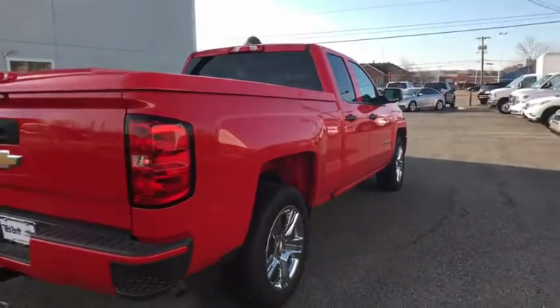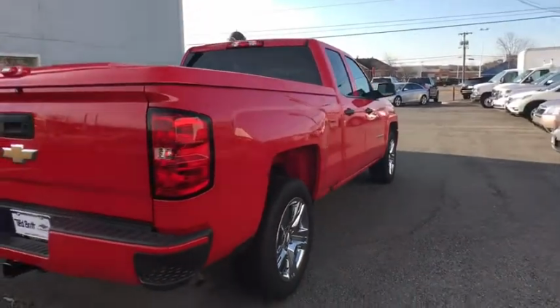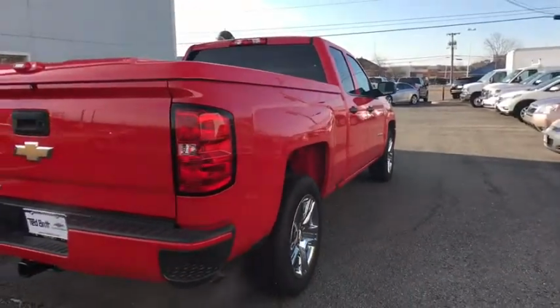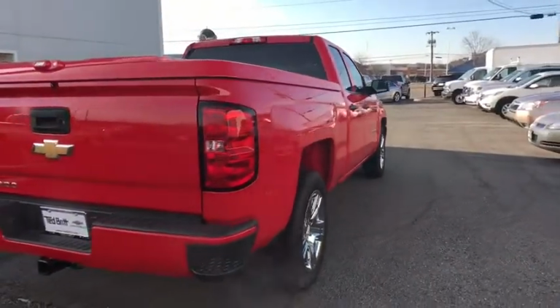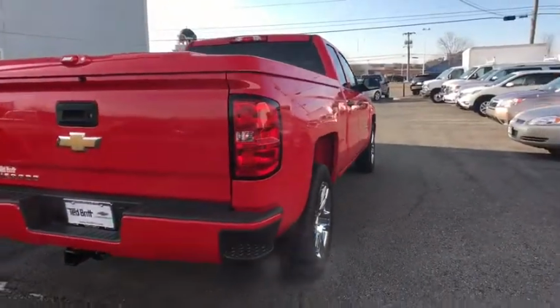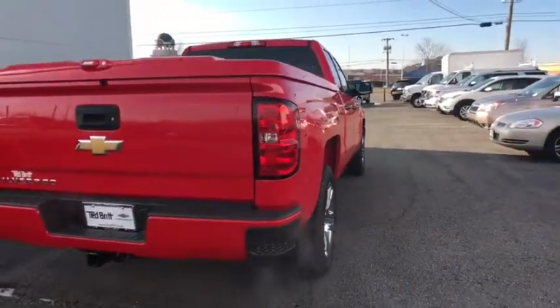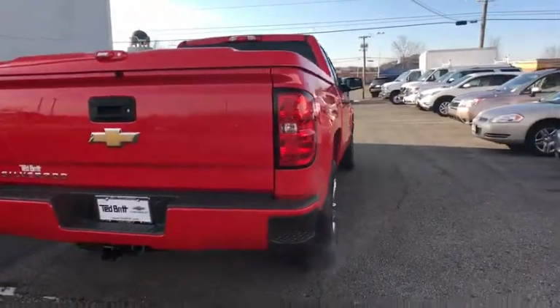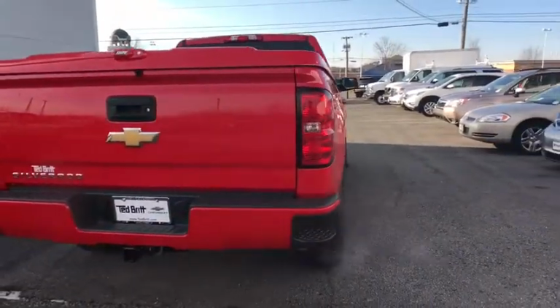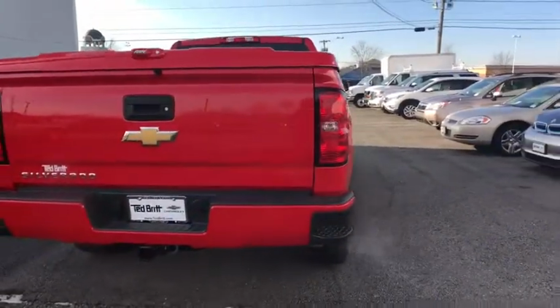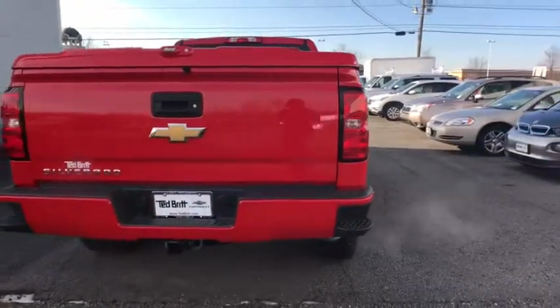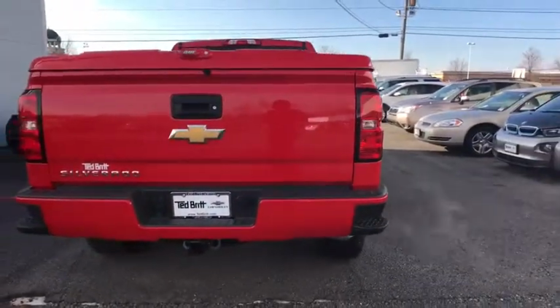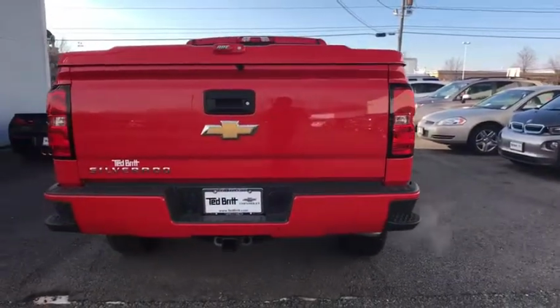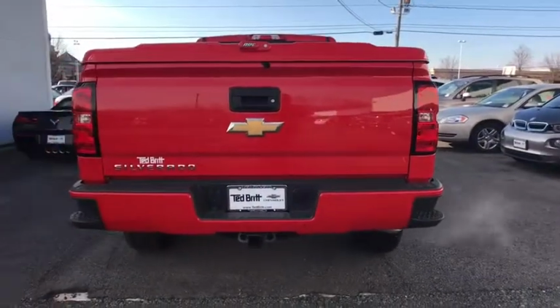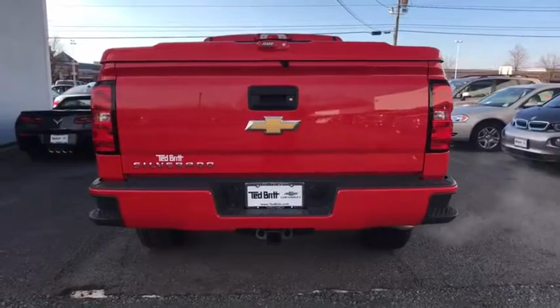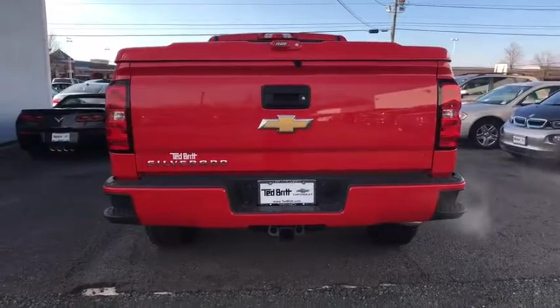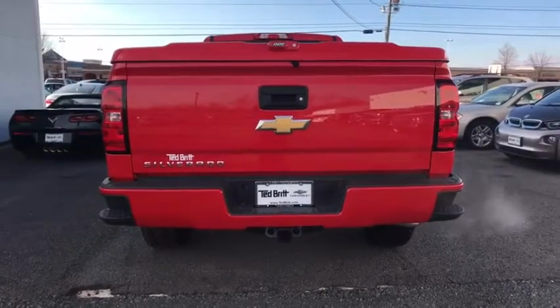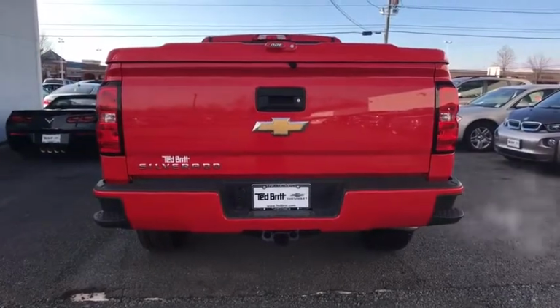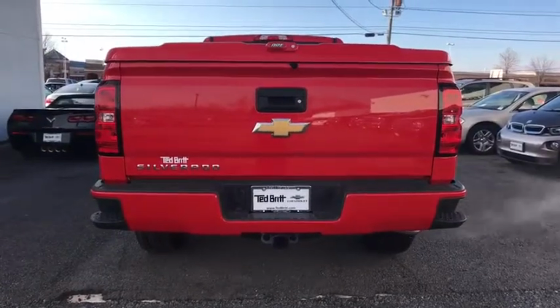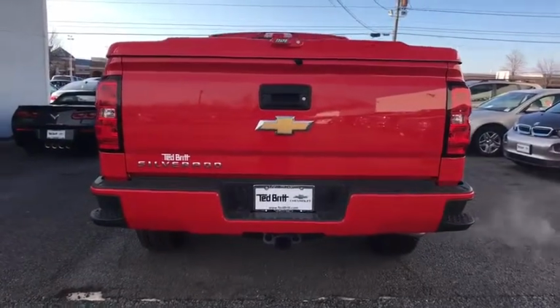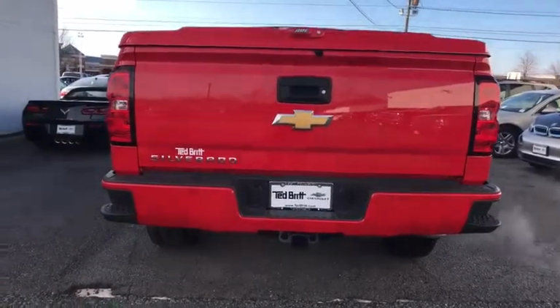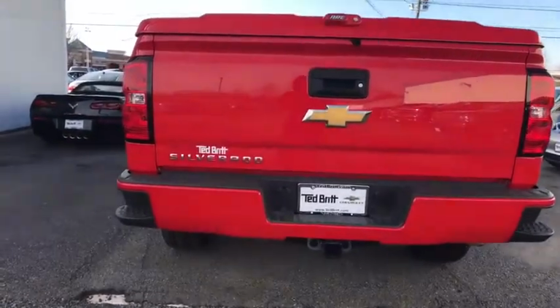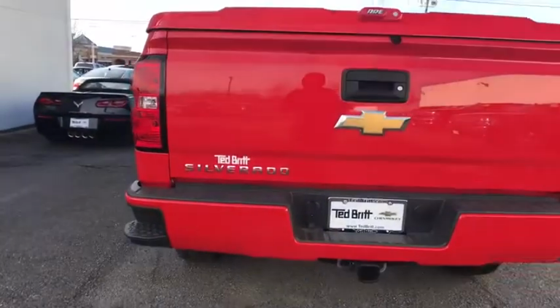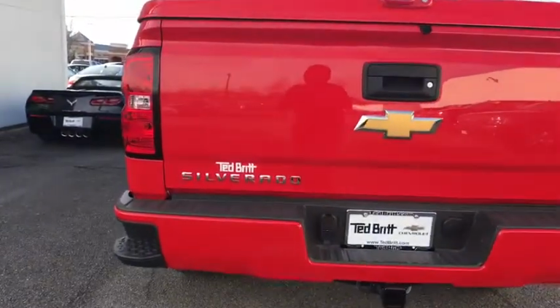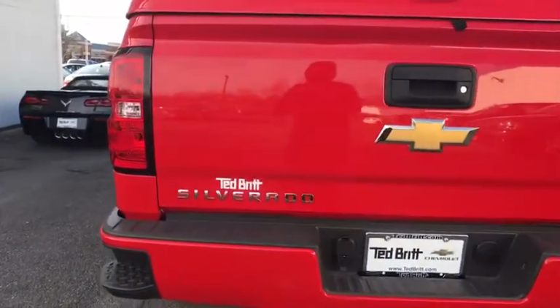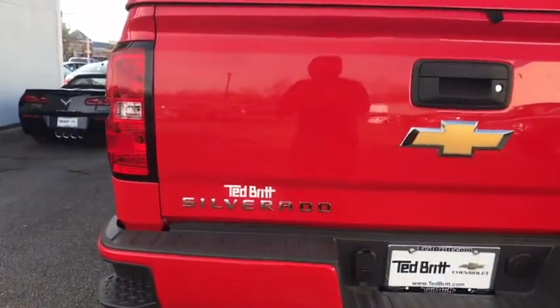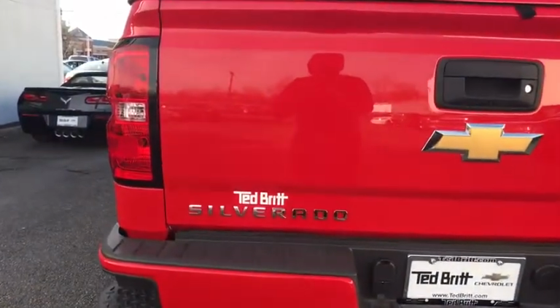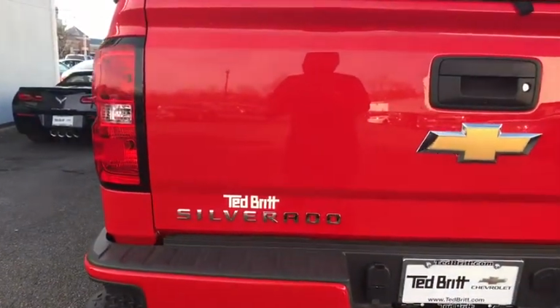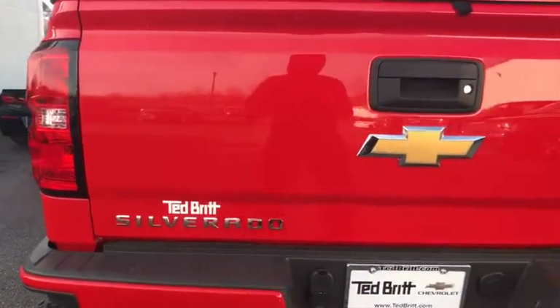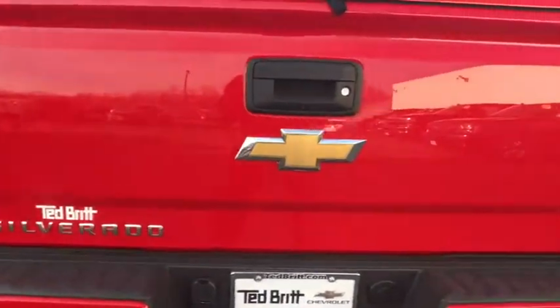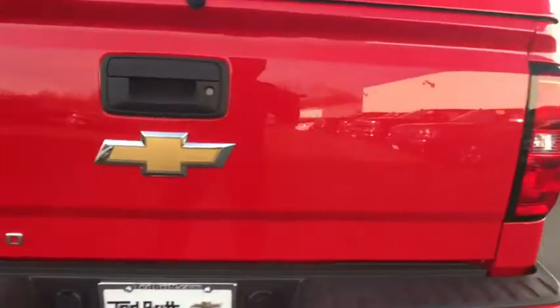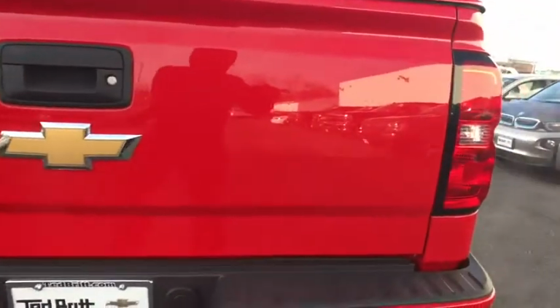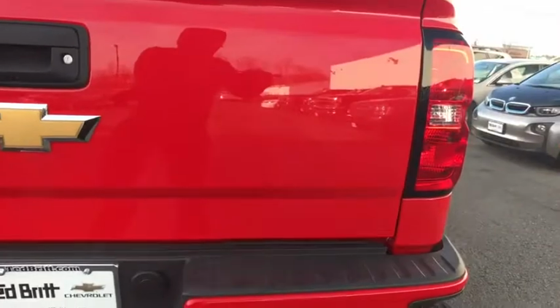This vehicle has less than 2,000 miles. Here are some of this vehicle's great options: Sirius satellite radio, rear view camera, rear wheel drive.